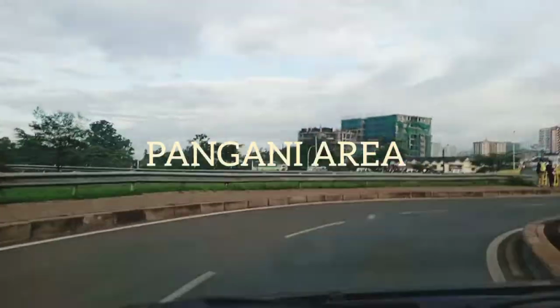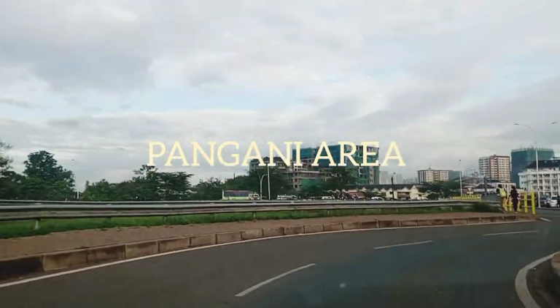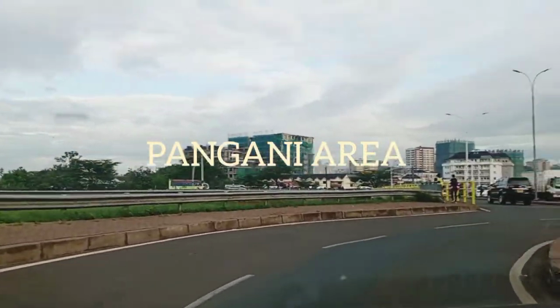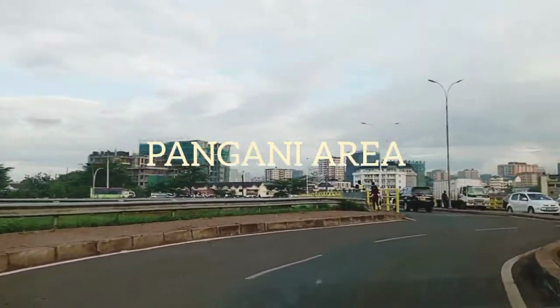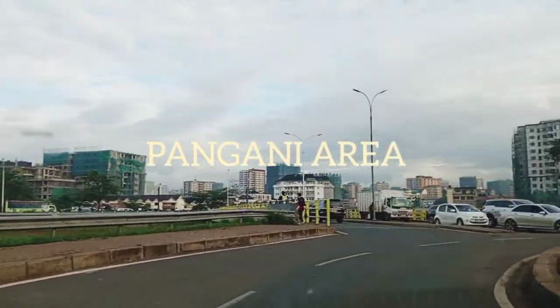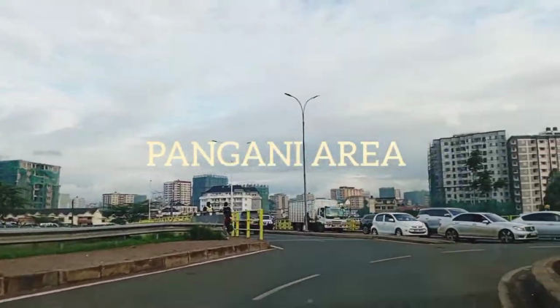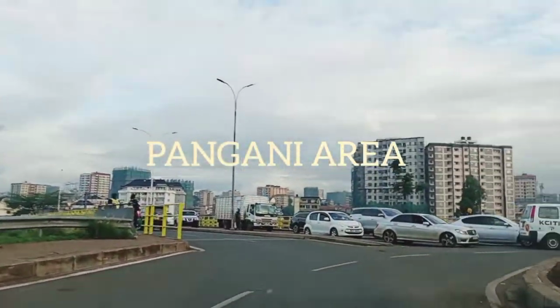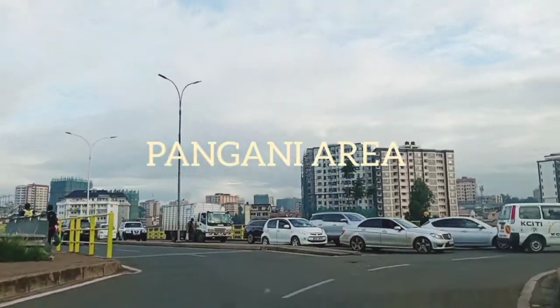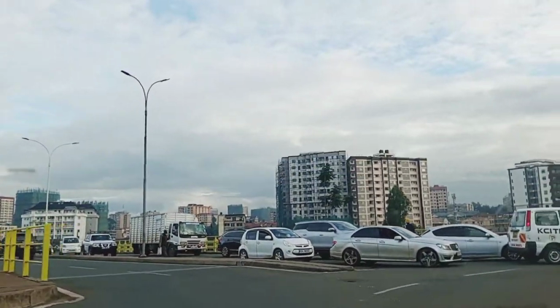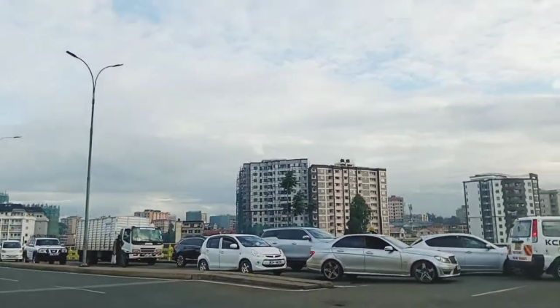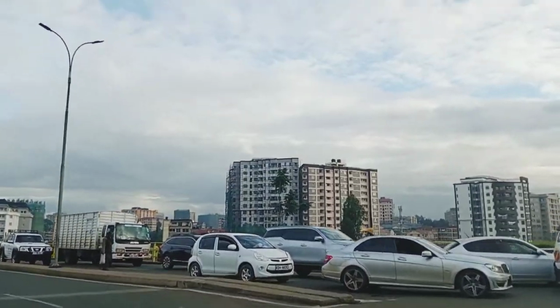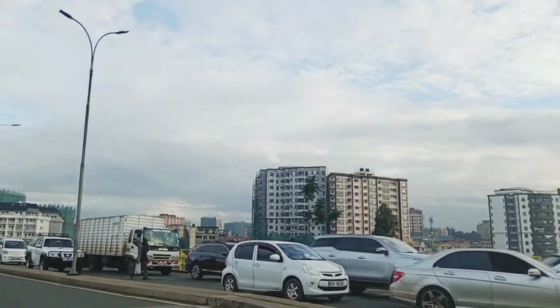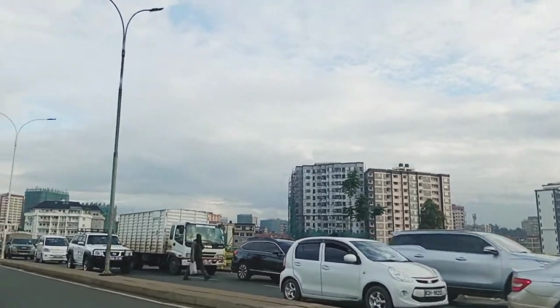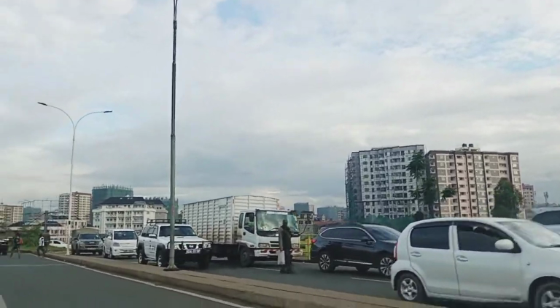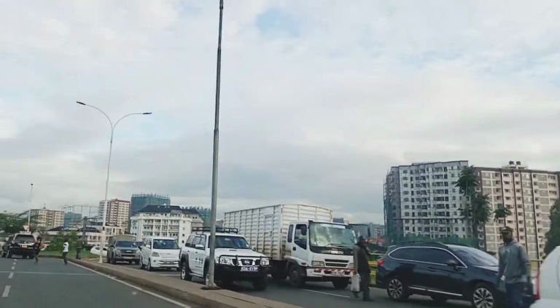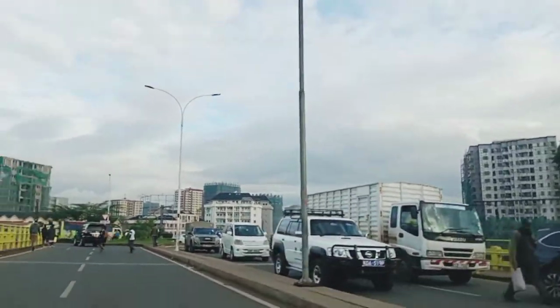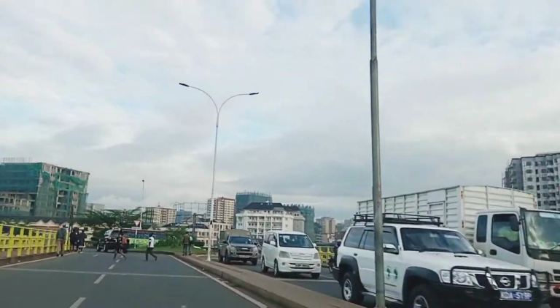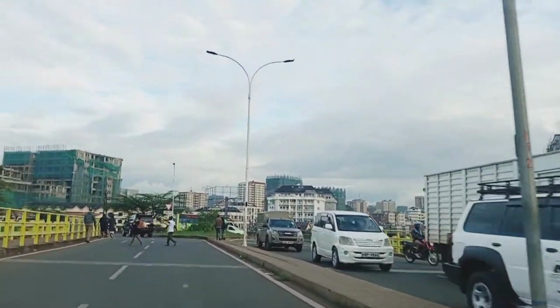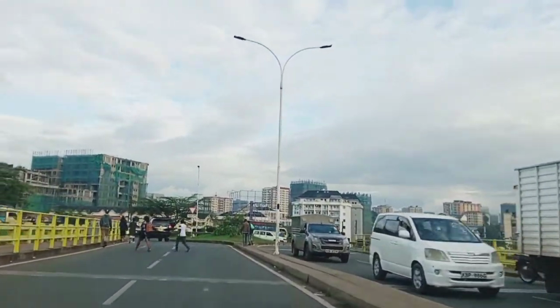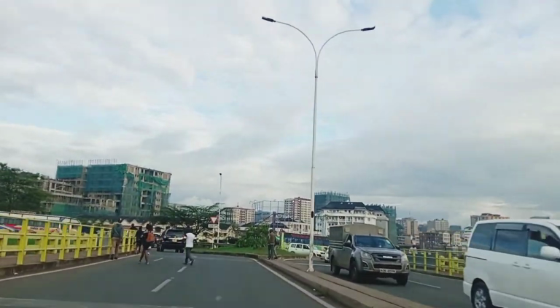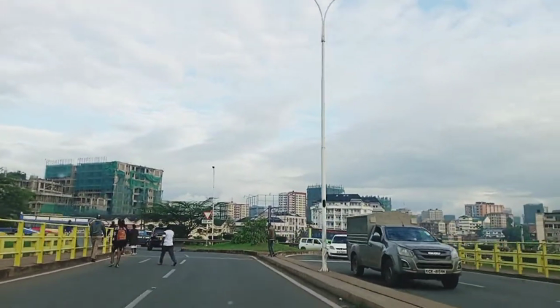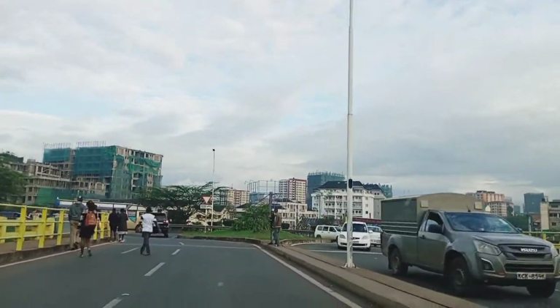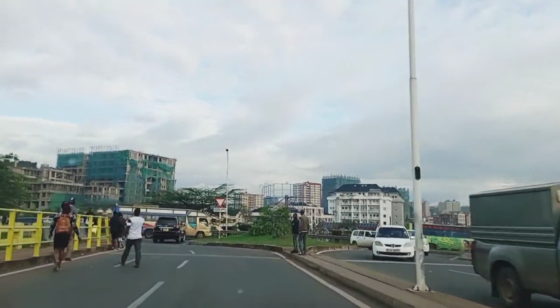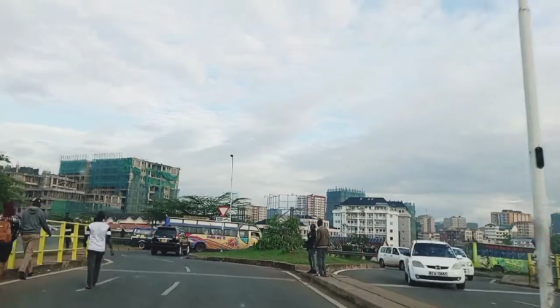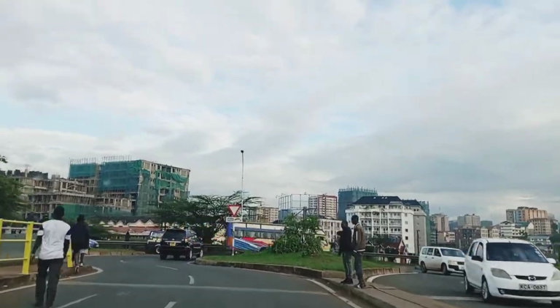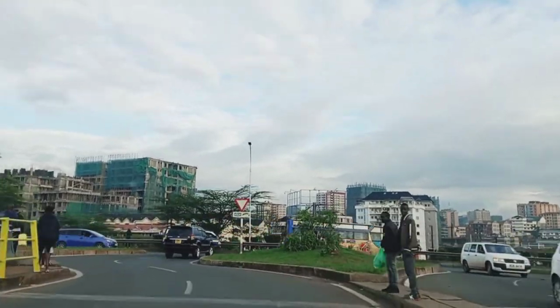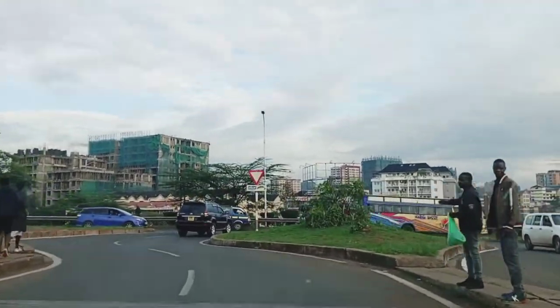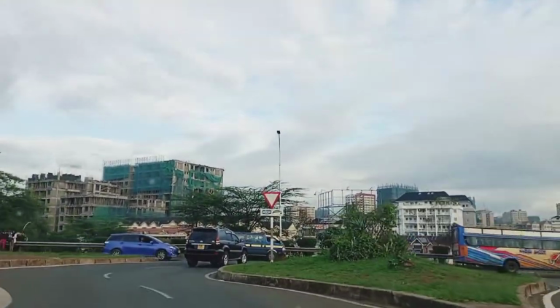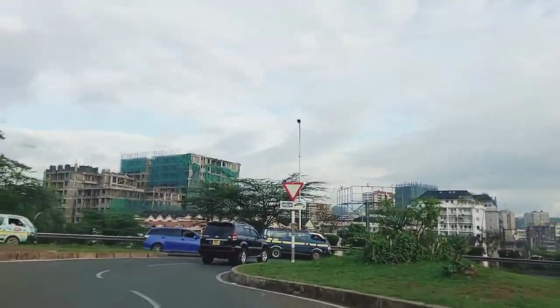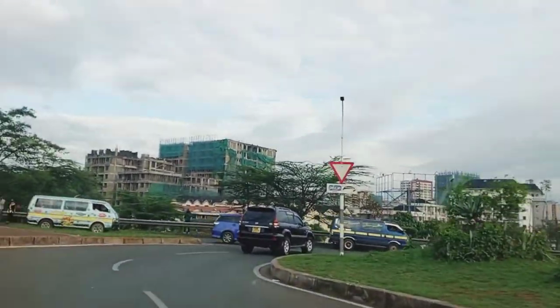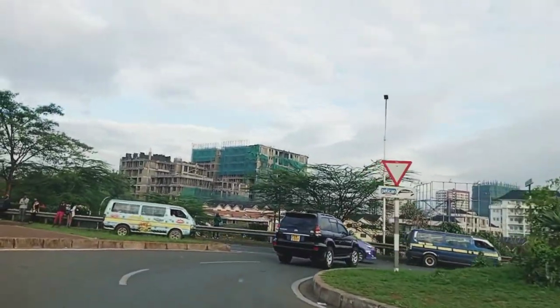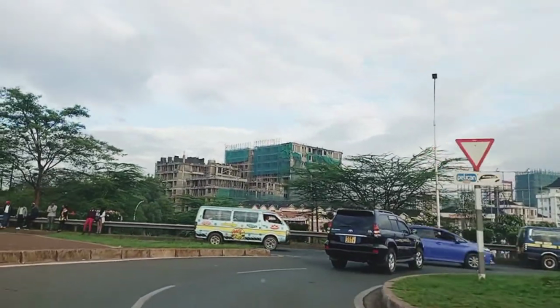Hi guys, thank you. I want to show you Pangani area. This is one of the towns in Nairobi city. And as you can see, Nairobi is quite nice, very beautiful.